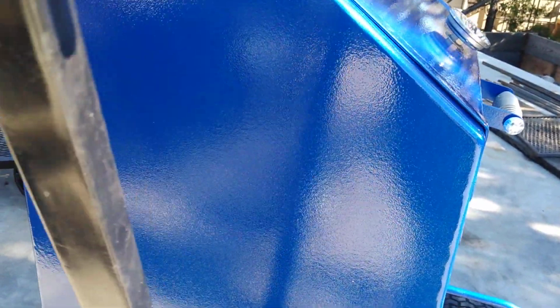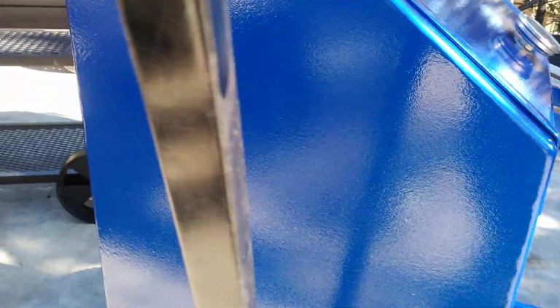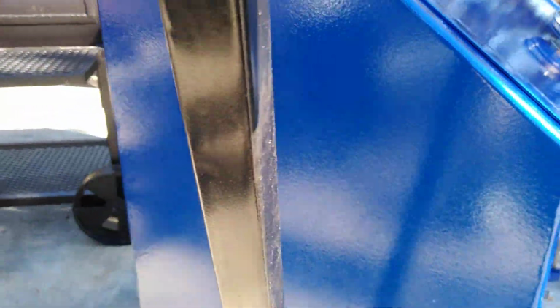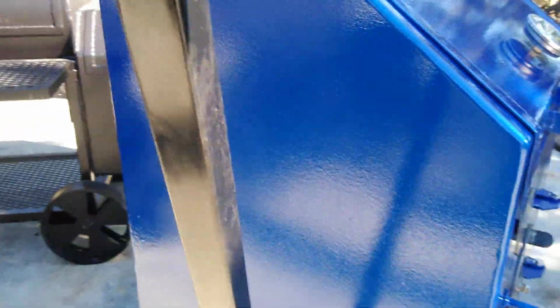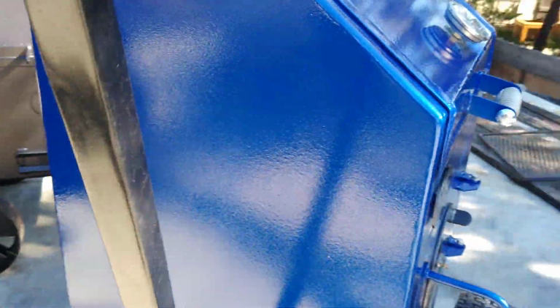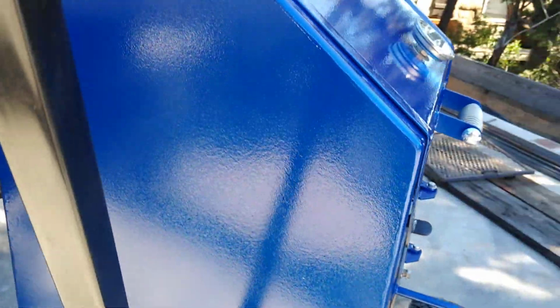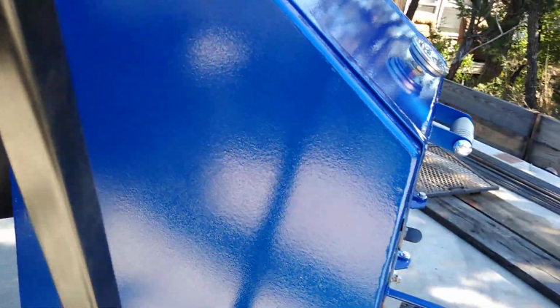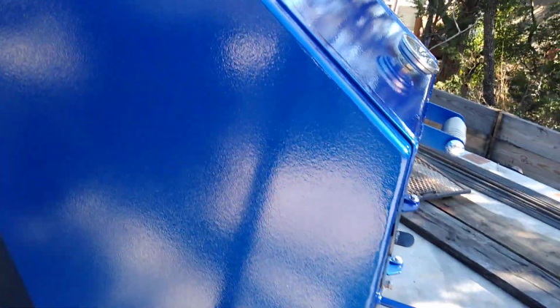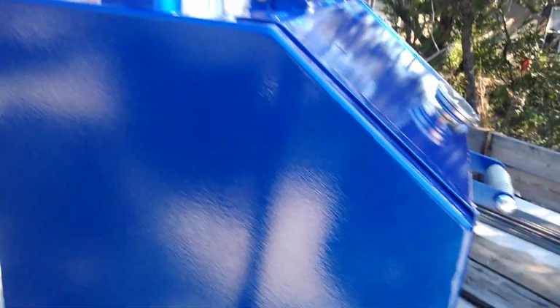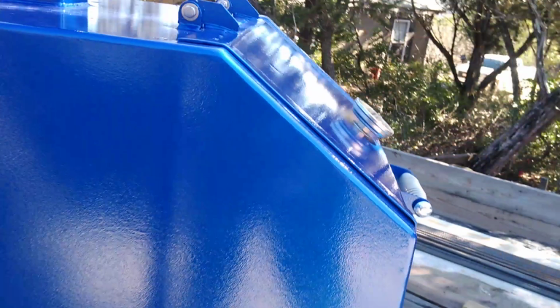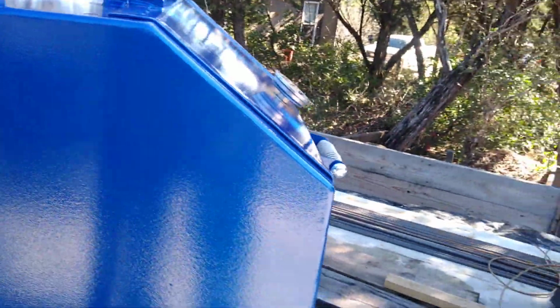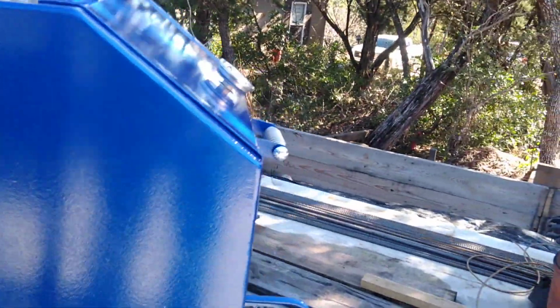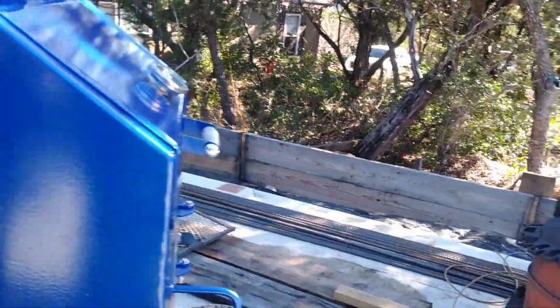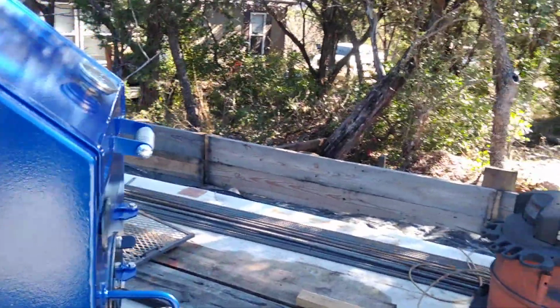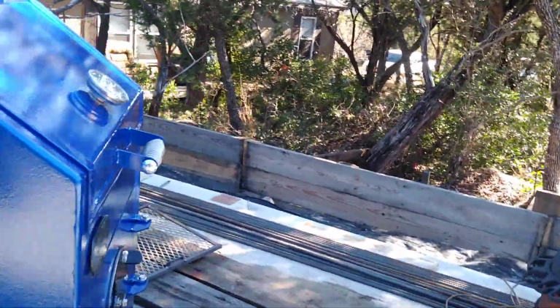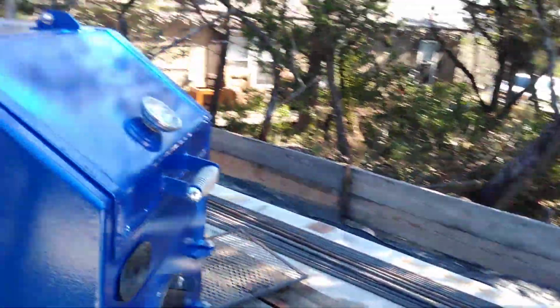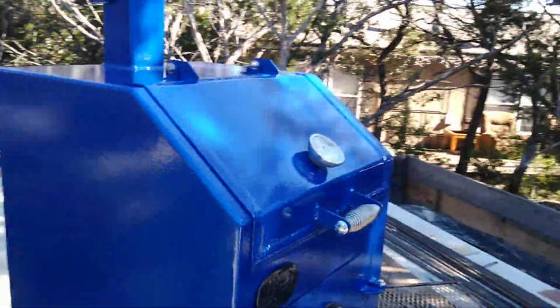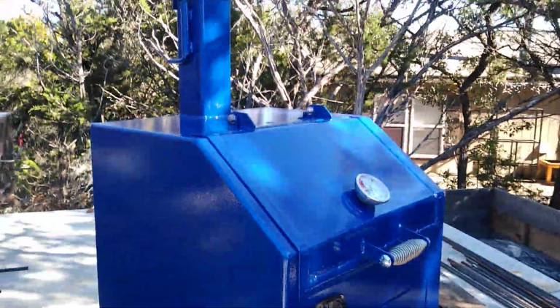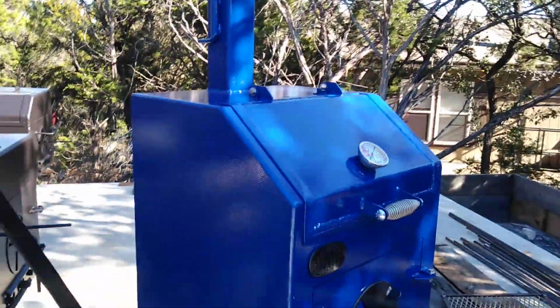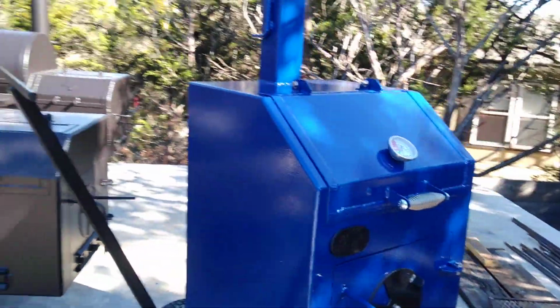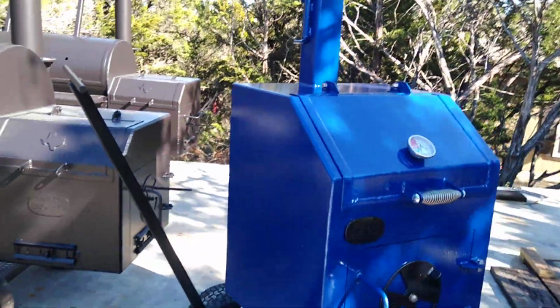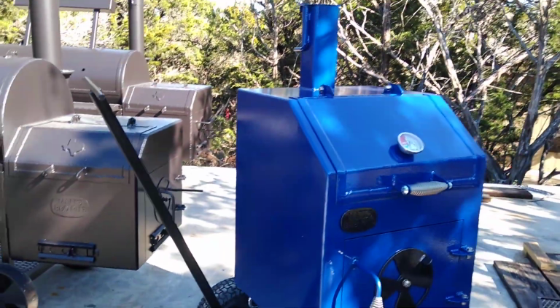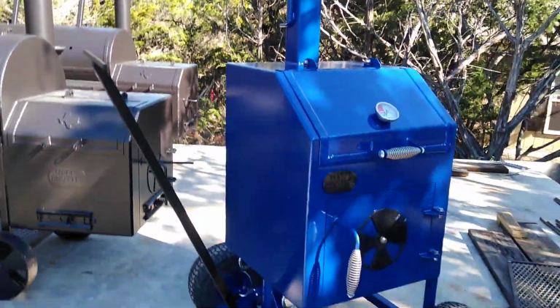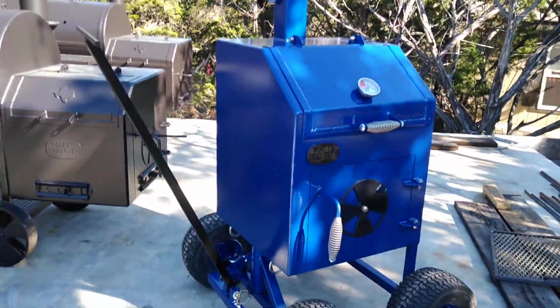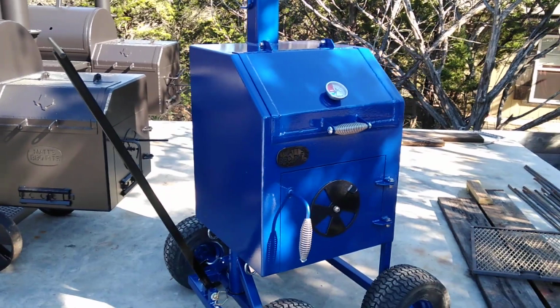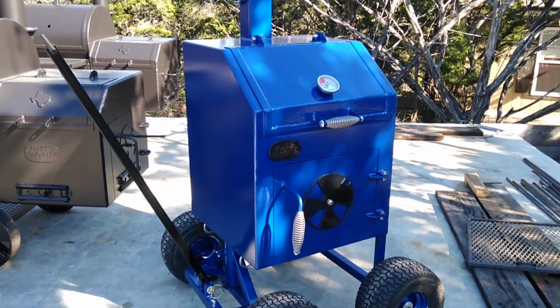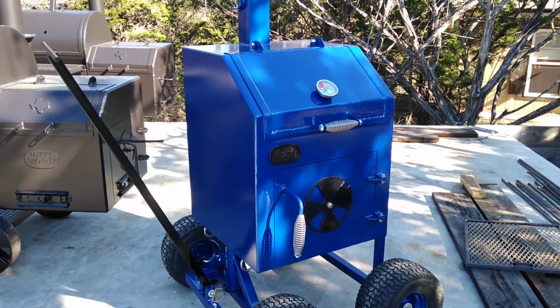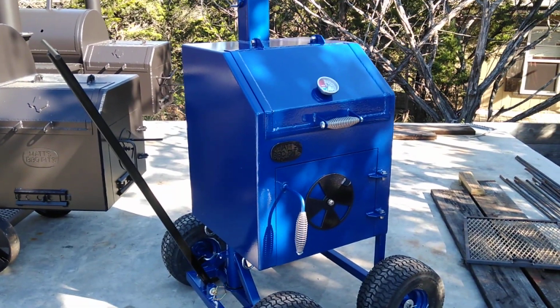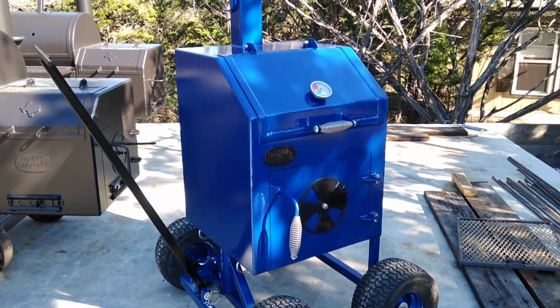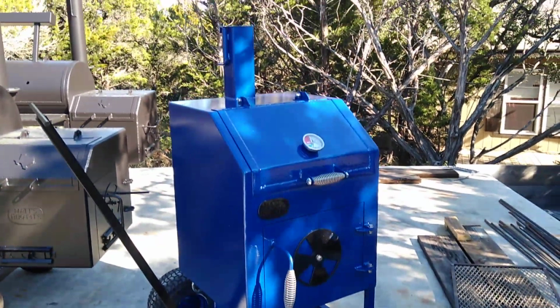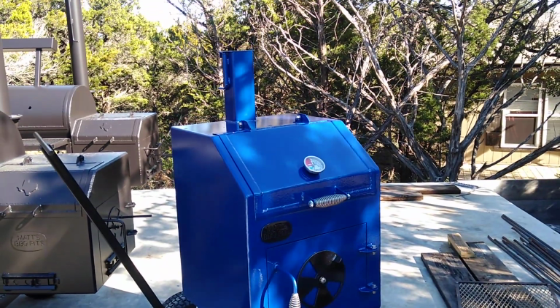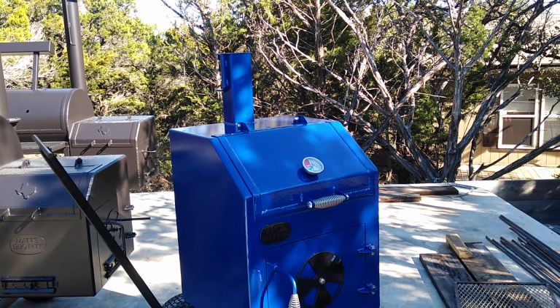It's pretty lightweight — we built it with three-sixteenths plate, which is definitely heavy enough for a chicken pit like this. And it holds the heat and cooks really well too.